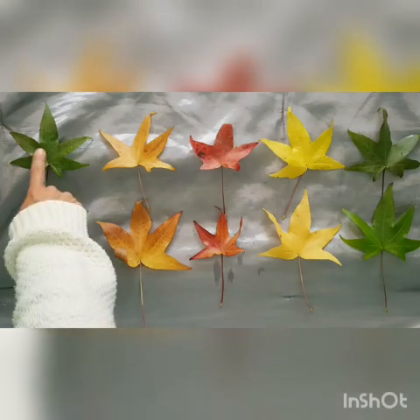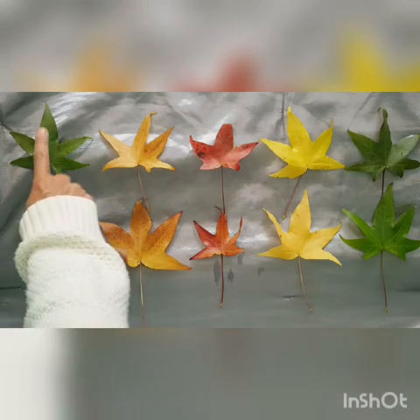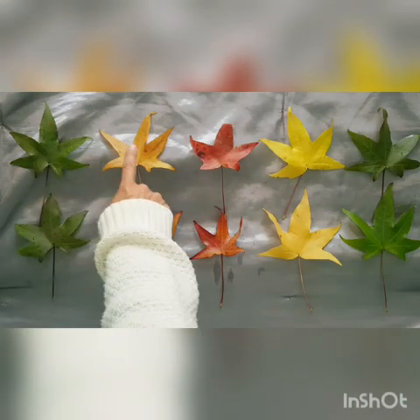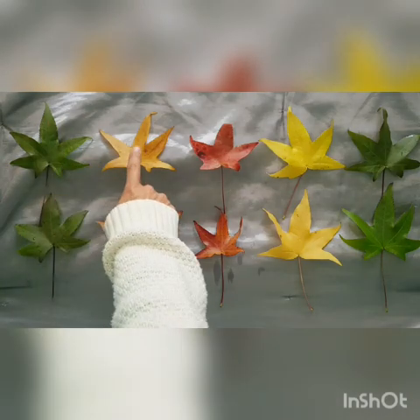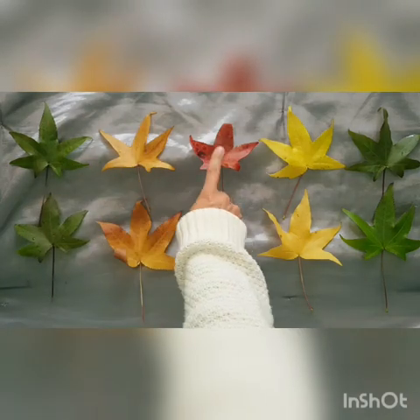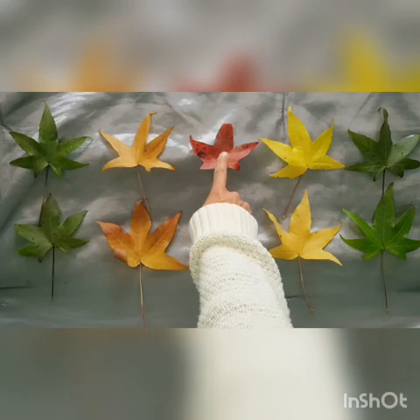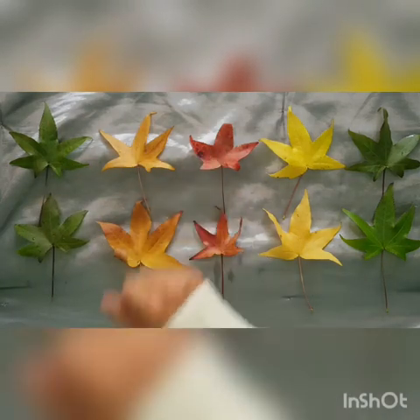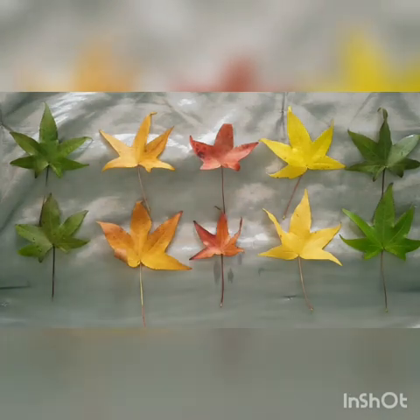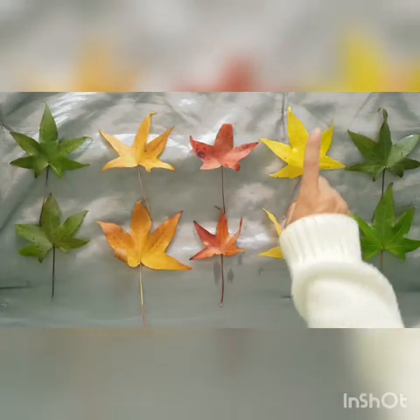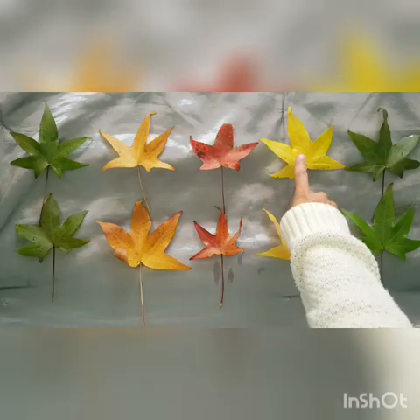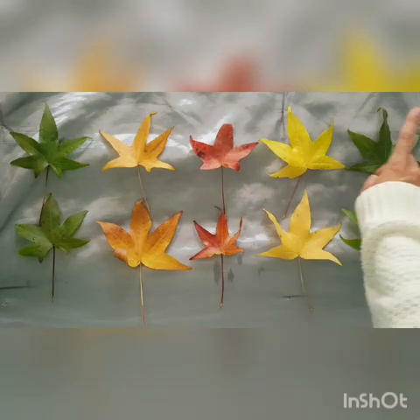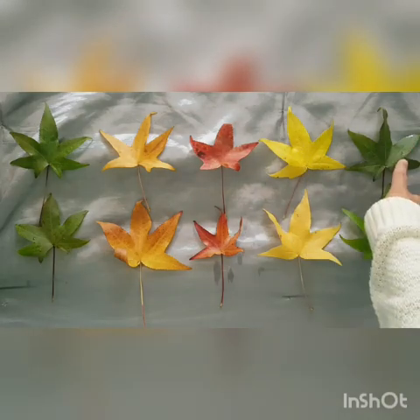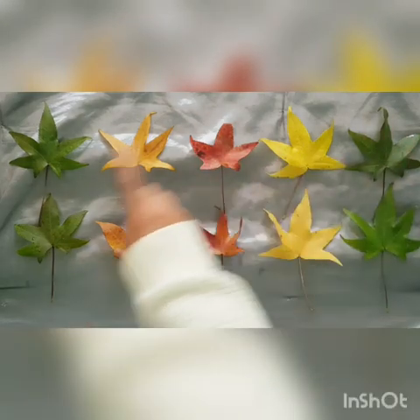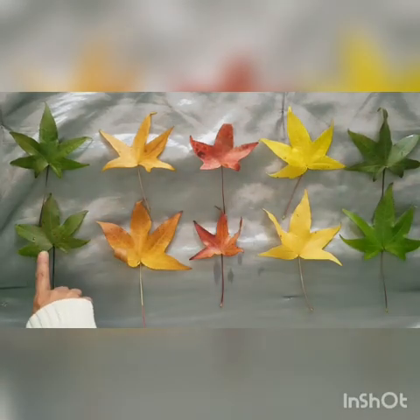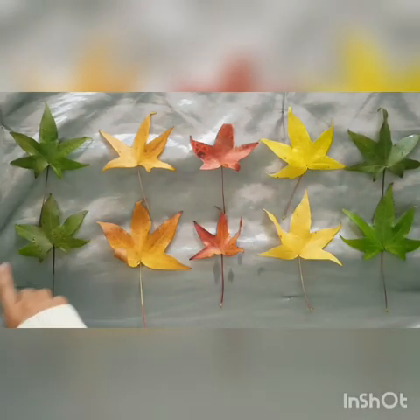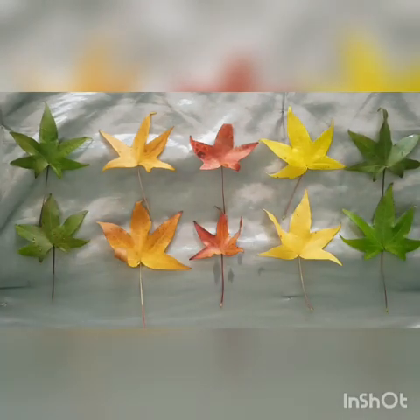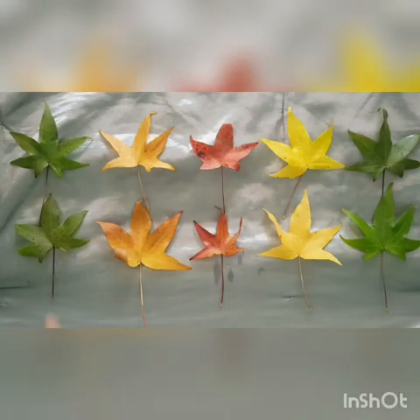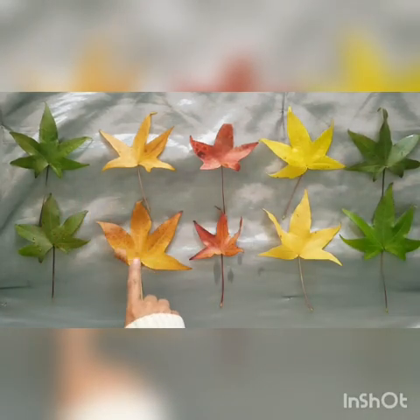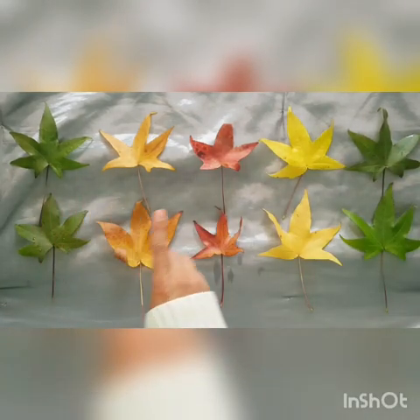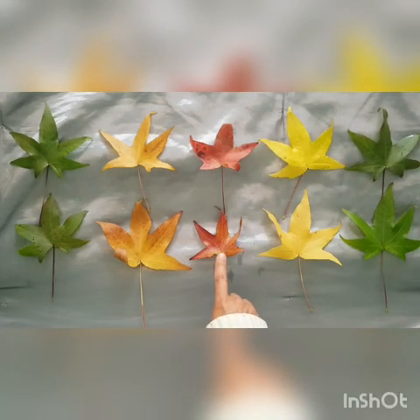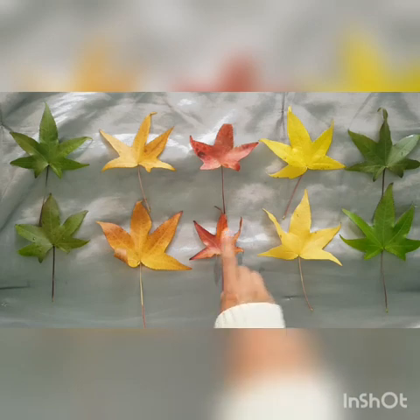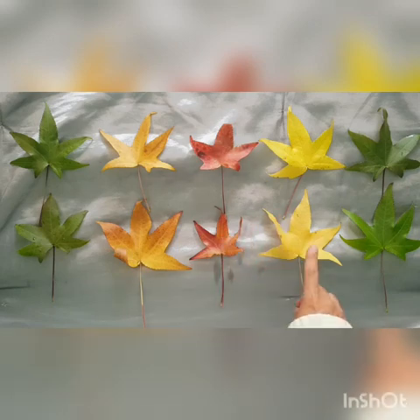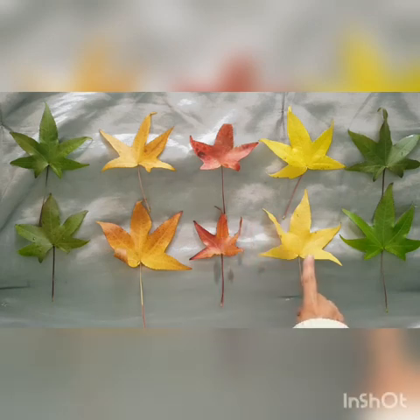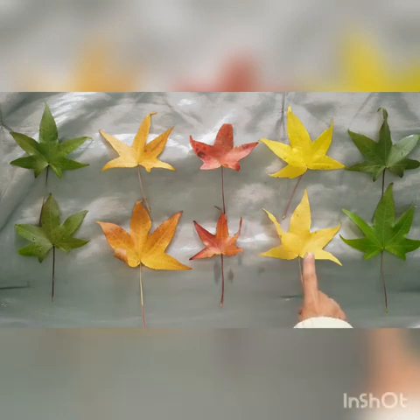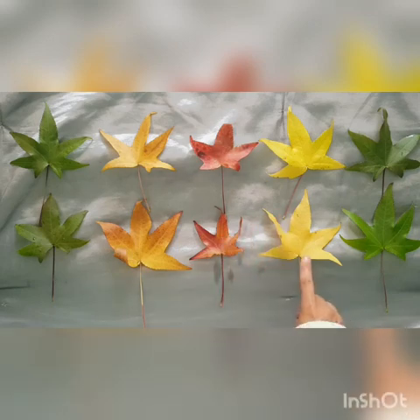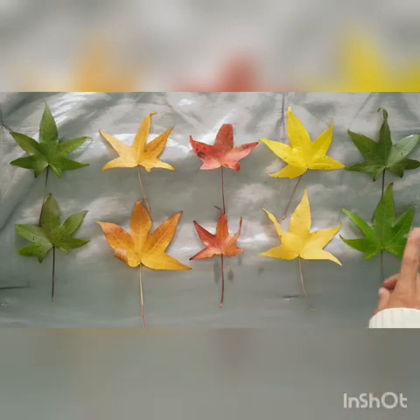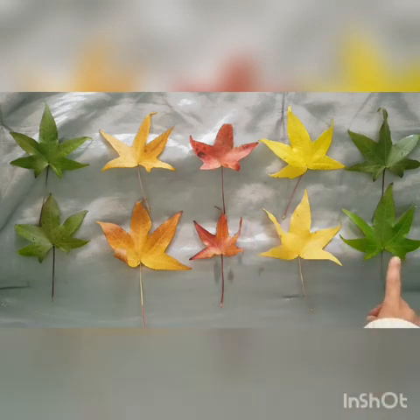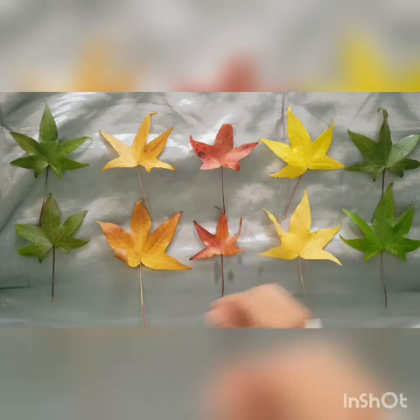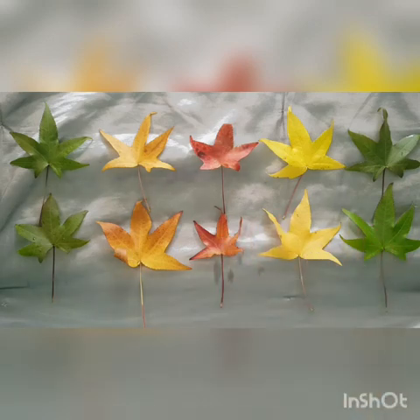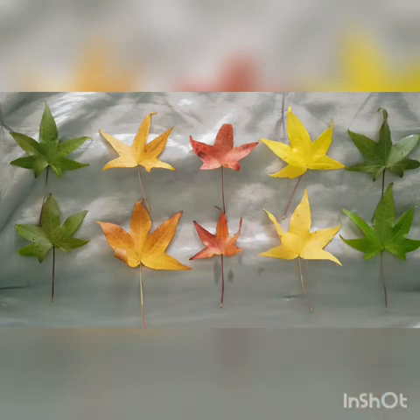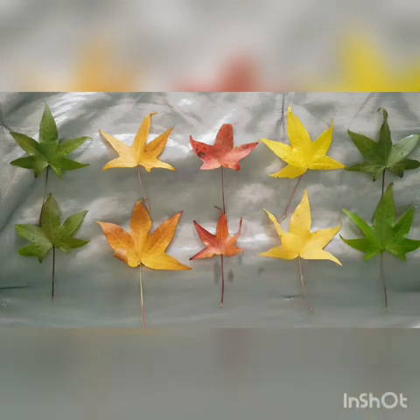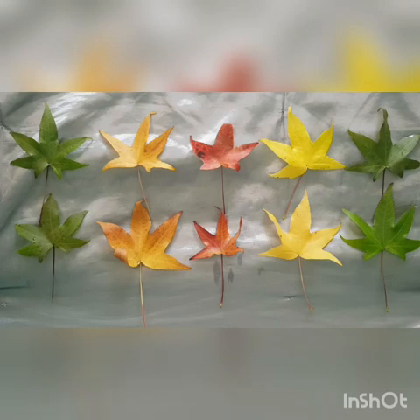One little, two little, three little leaves. Four little, five little, six little leaves. Seven little, eight little, nine little leaves. Ten little leaves in my garden.